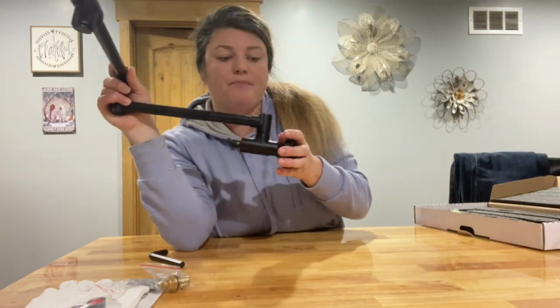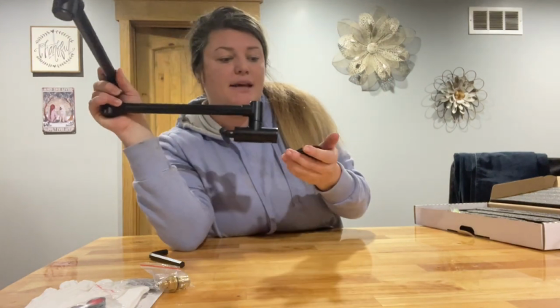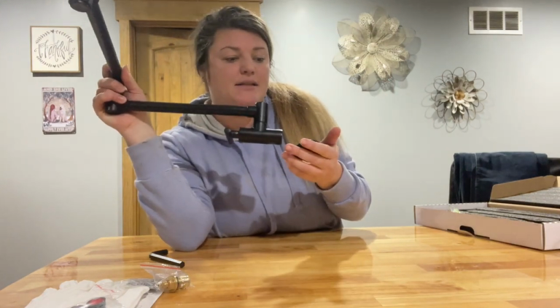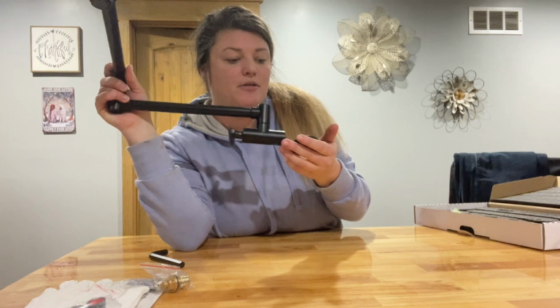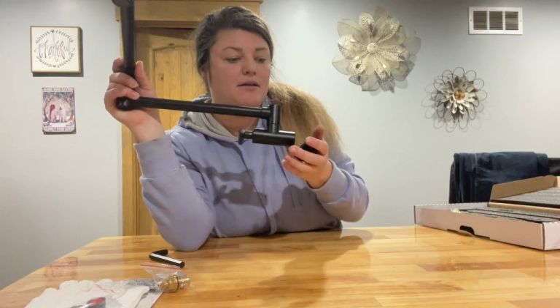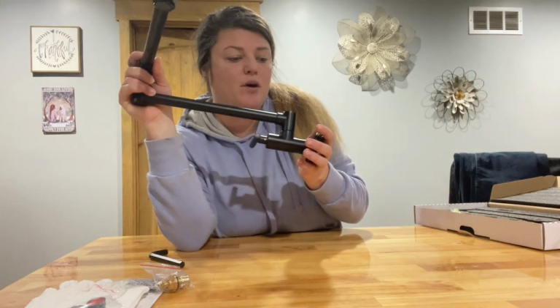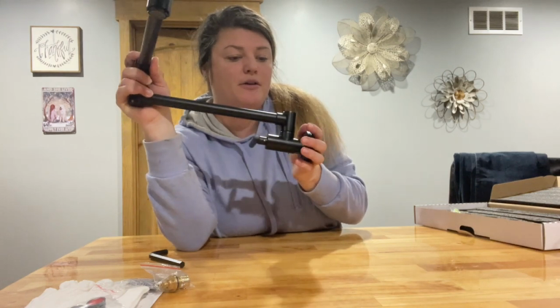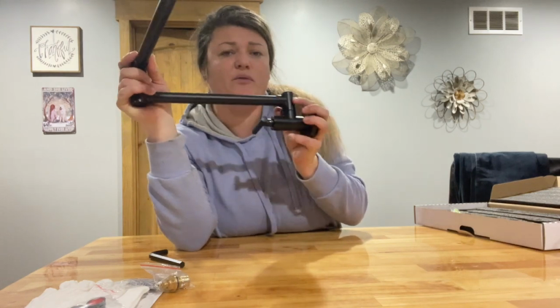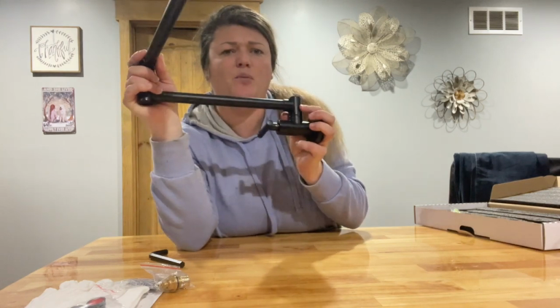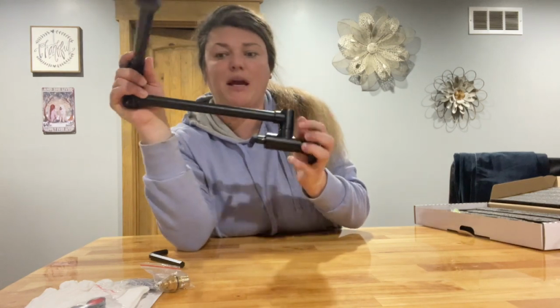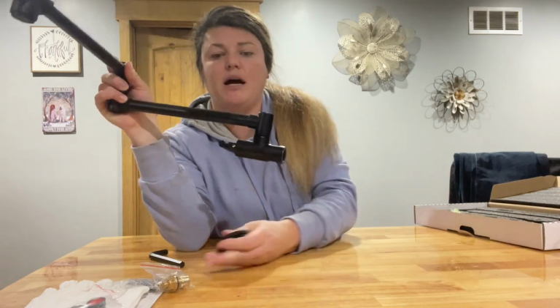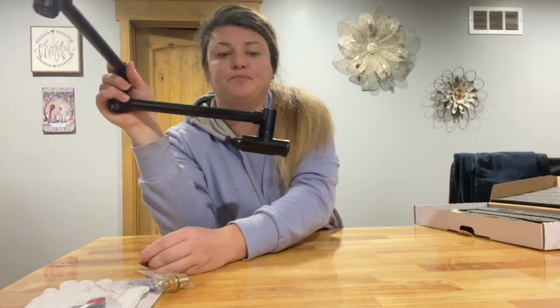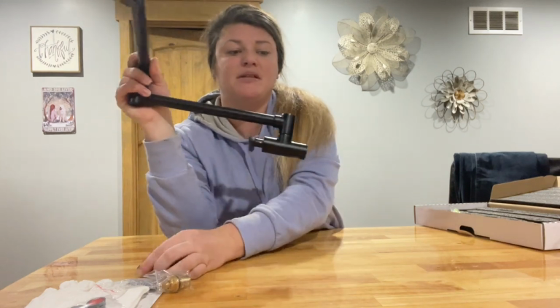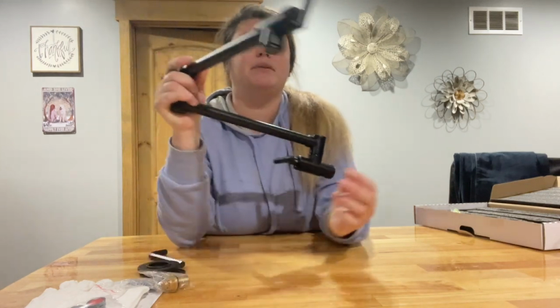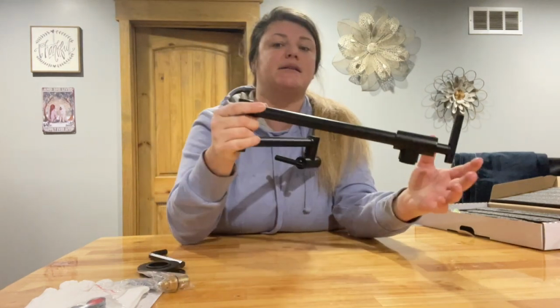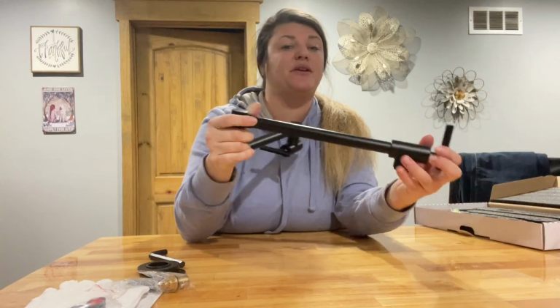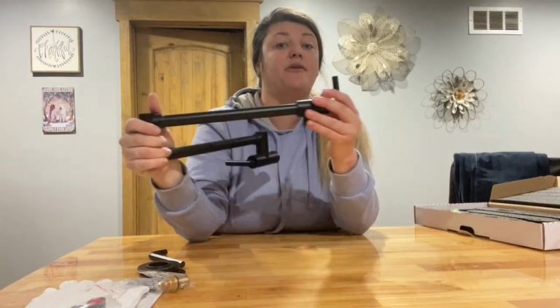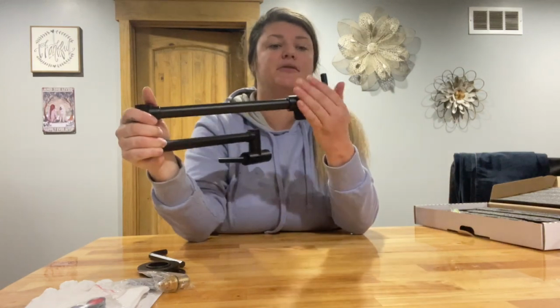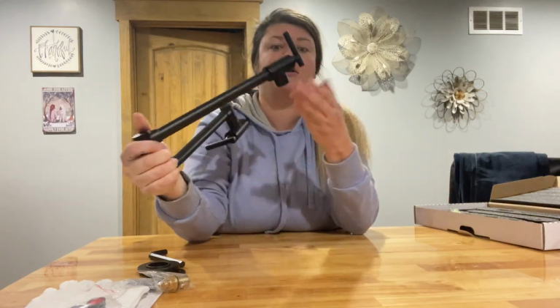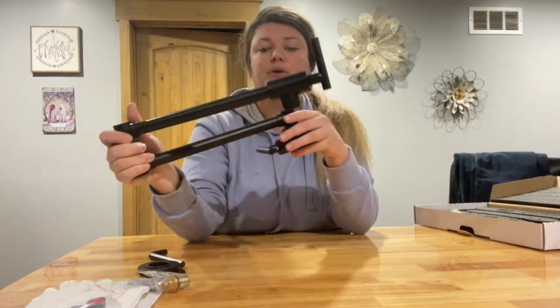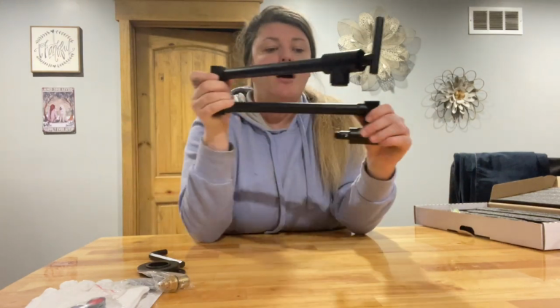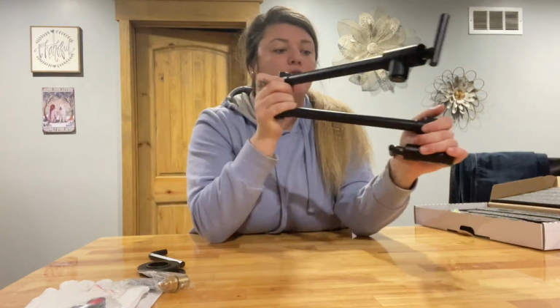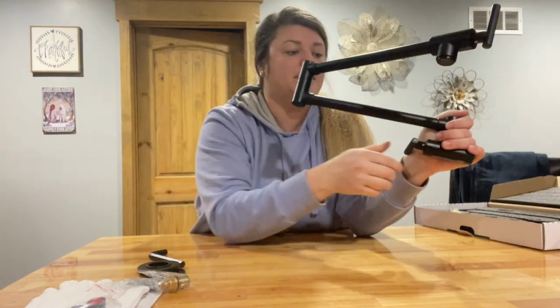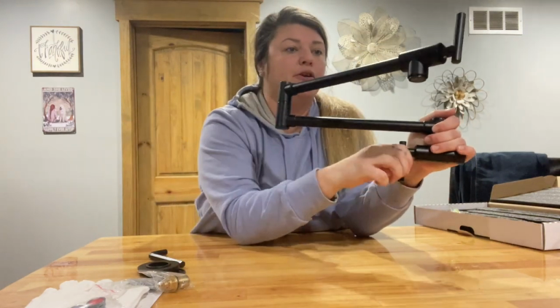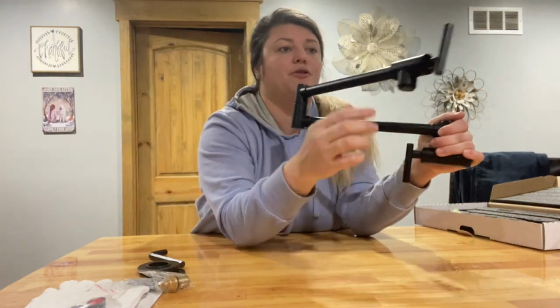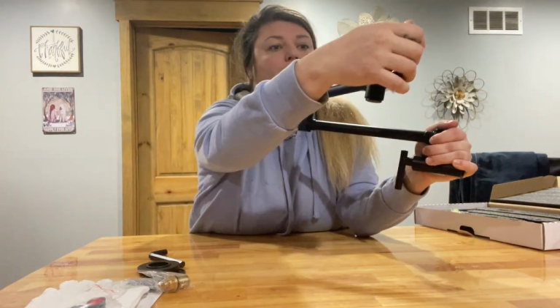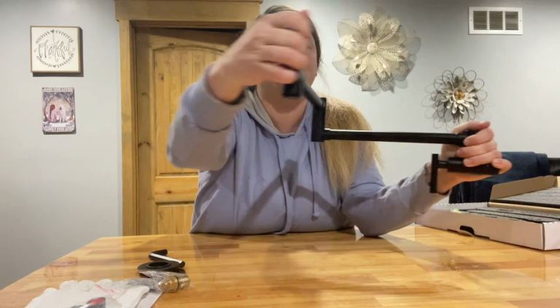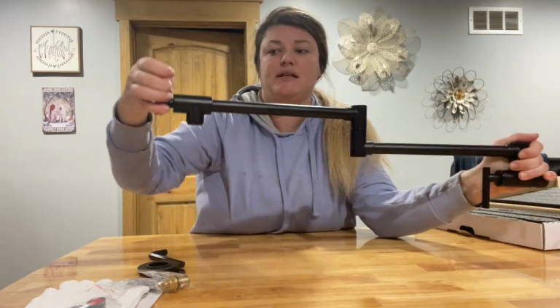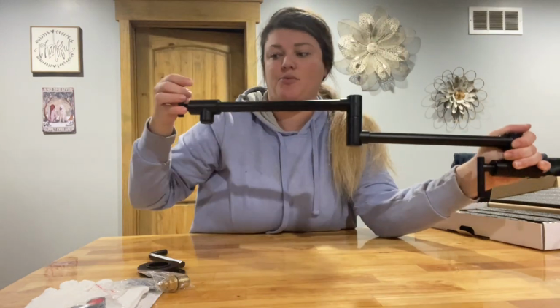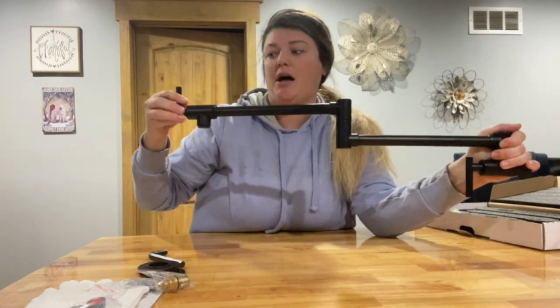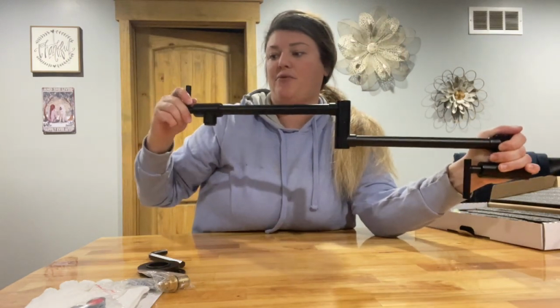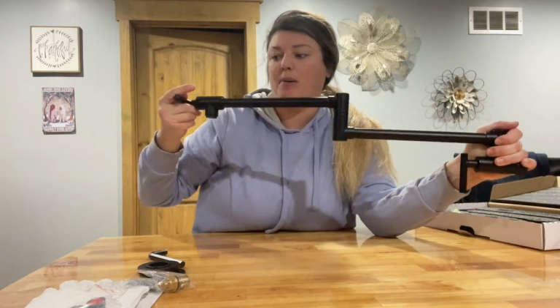I like that it's all solid, one color. It's very well made. This satin black is kind of in style right now, so that's pretty cool. You can use this right here to turn on your water and use this to open up and fill up your pot.